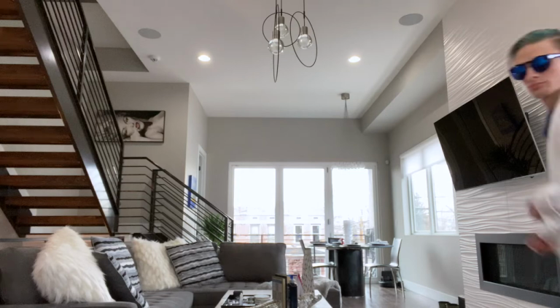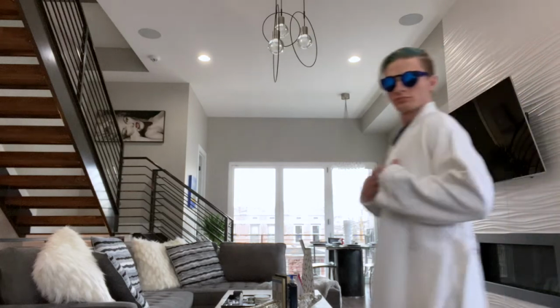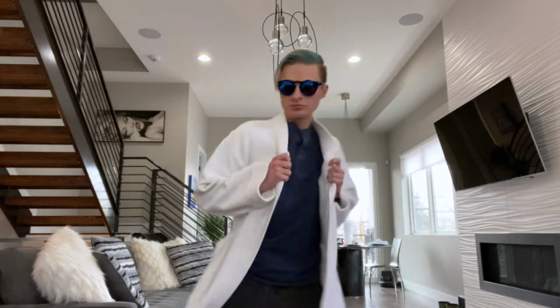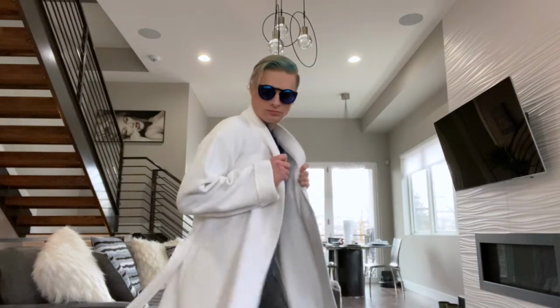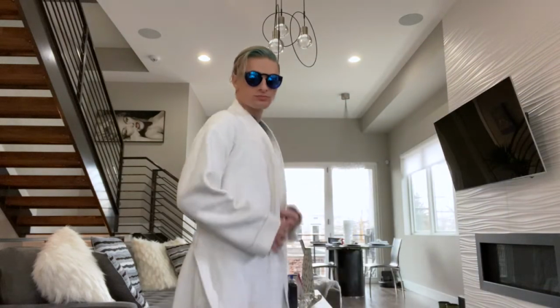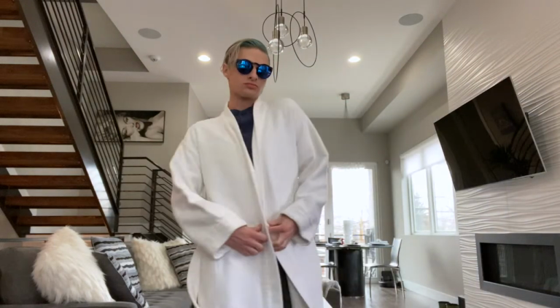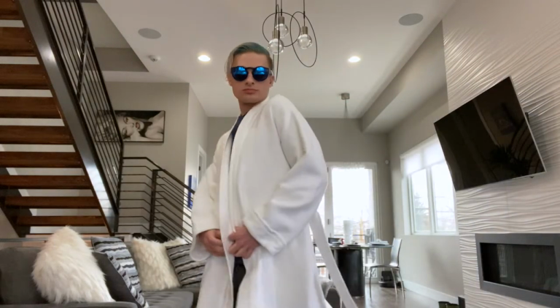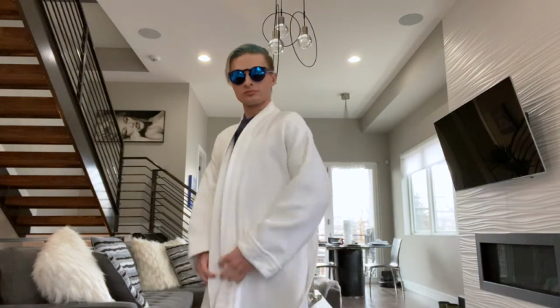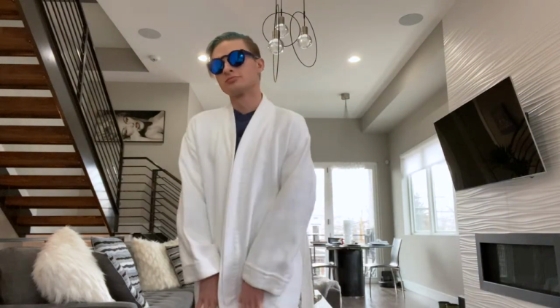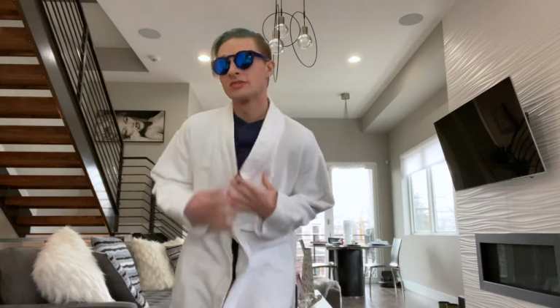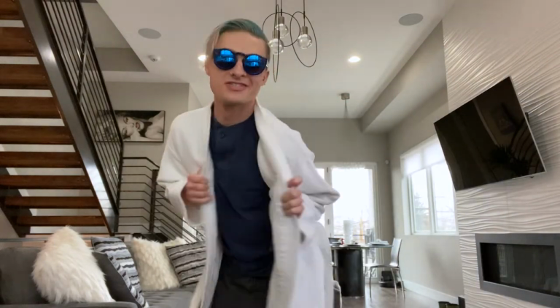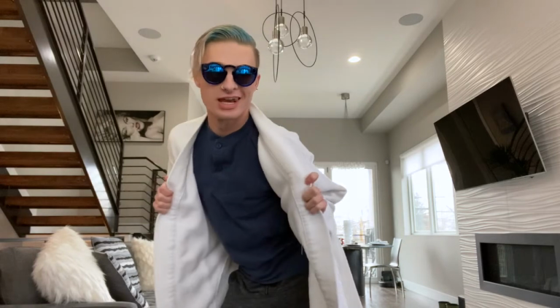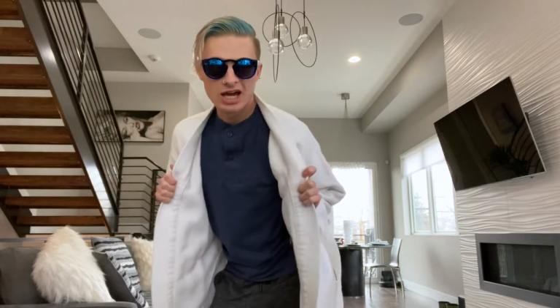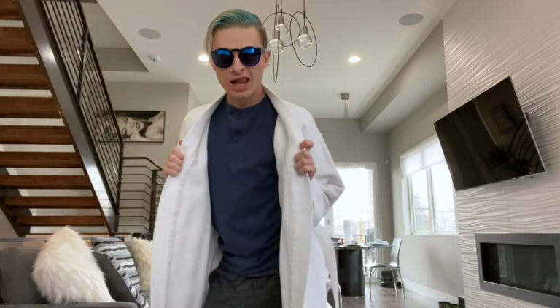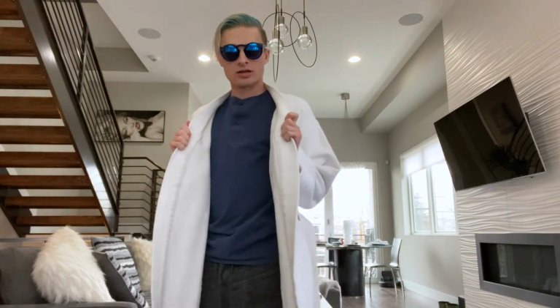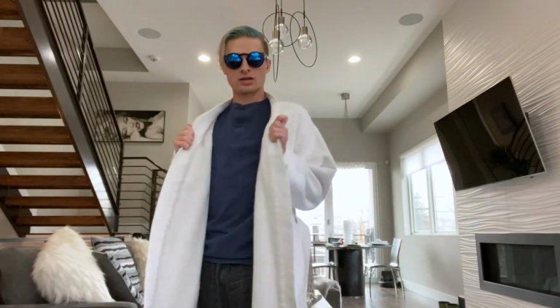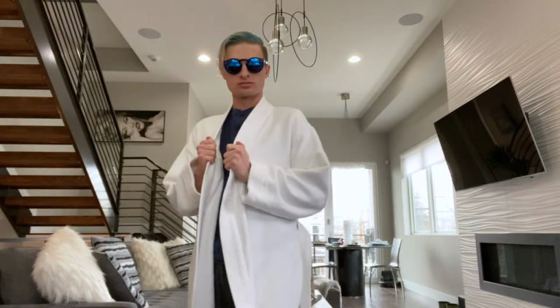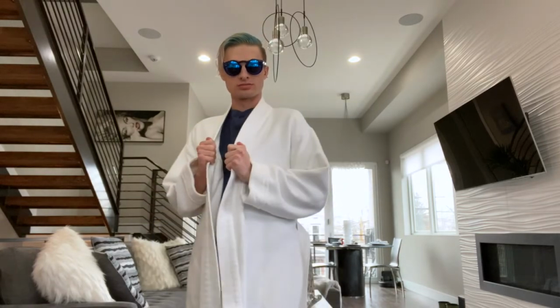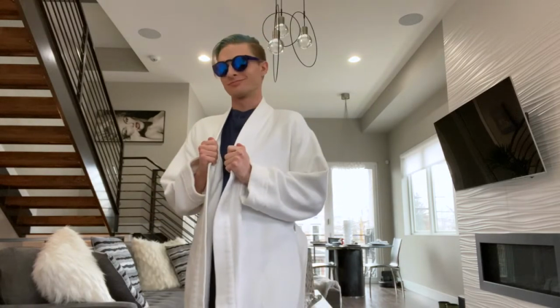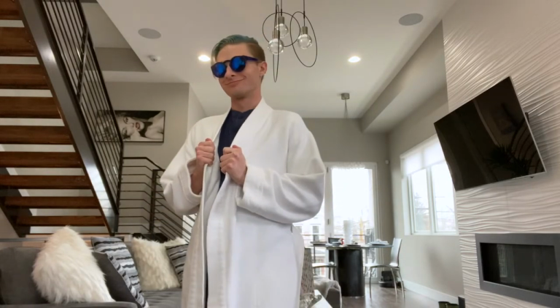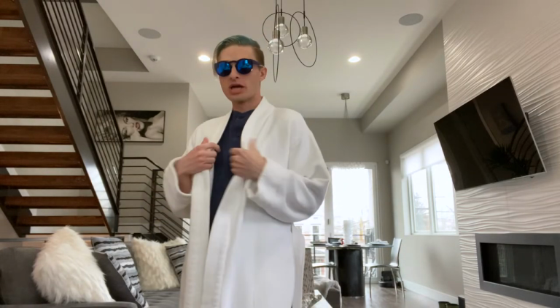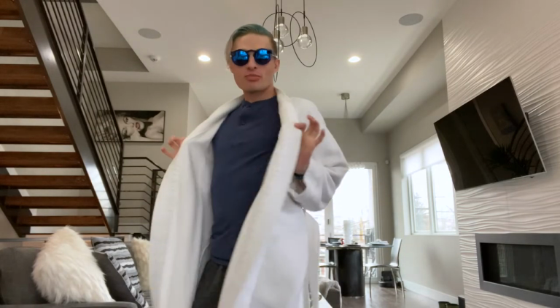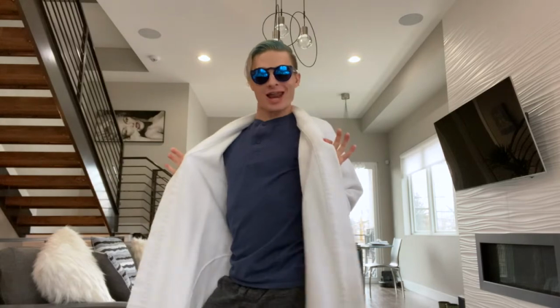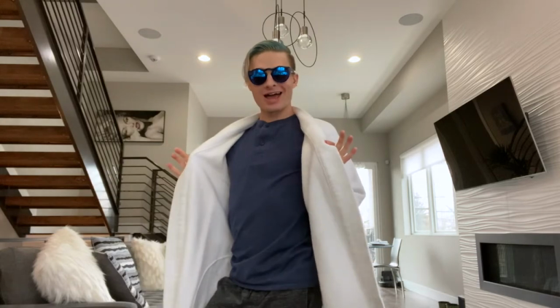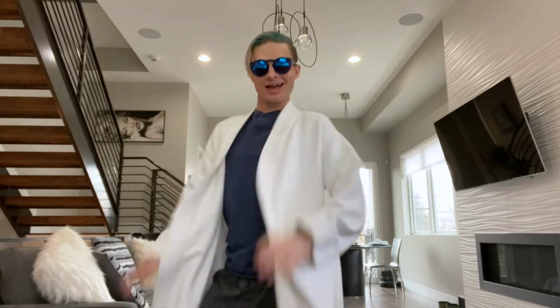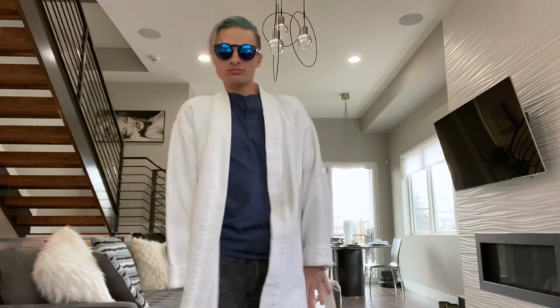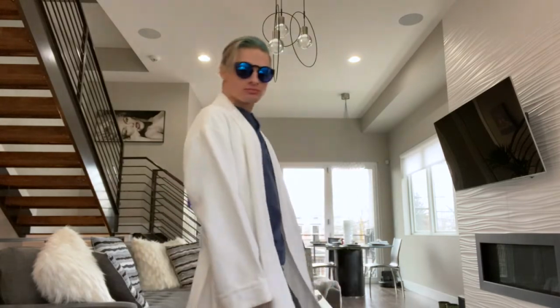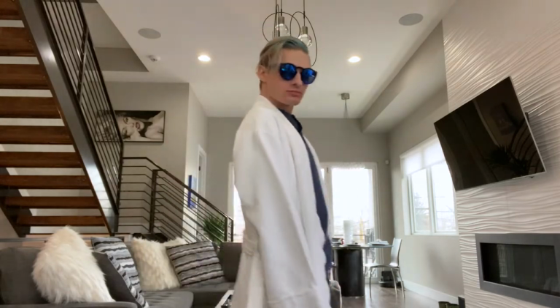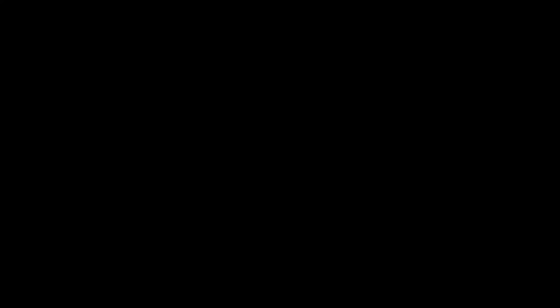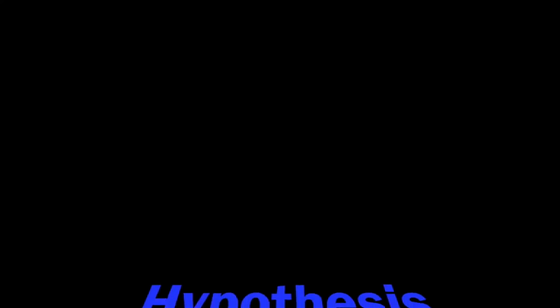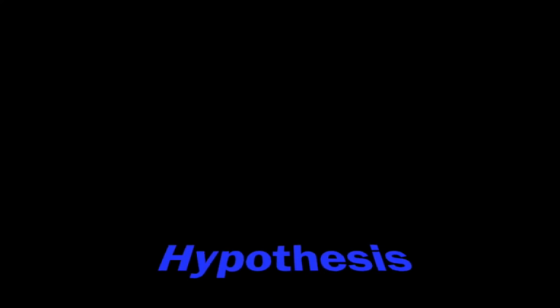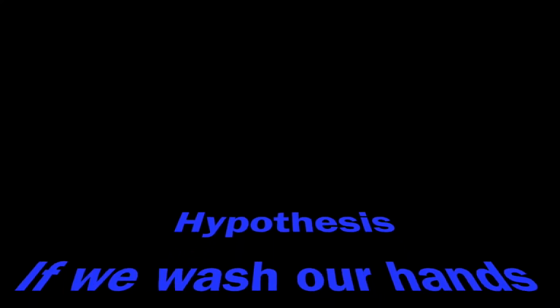Hey everybody! Welcome to Science with Jamie! Do you like my jacket? Did you just say it's Fendi? No, it's not product either. You're funny. Alright, let's get this show on the road.